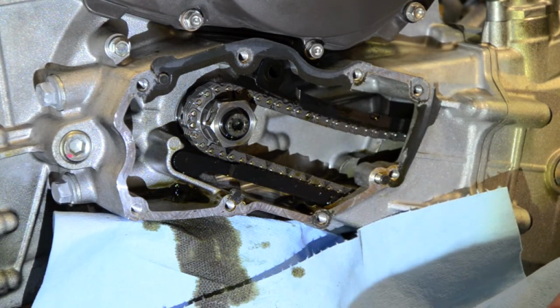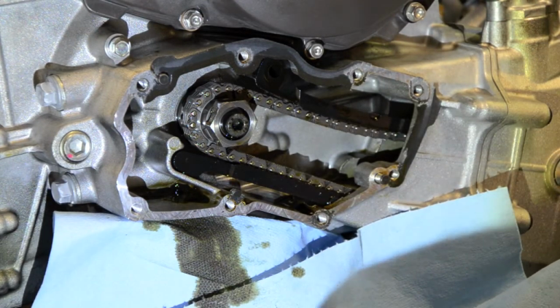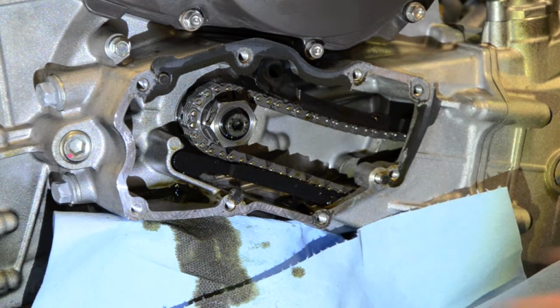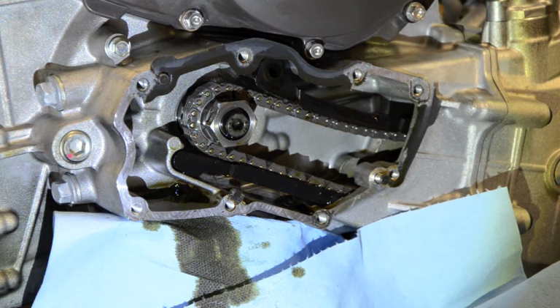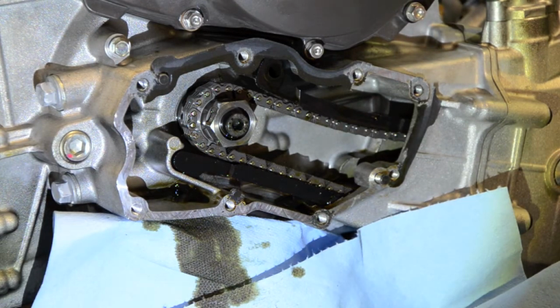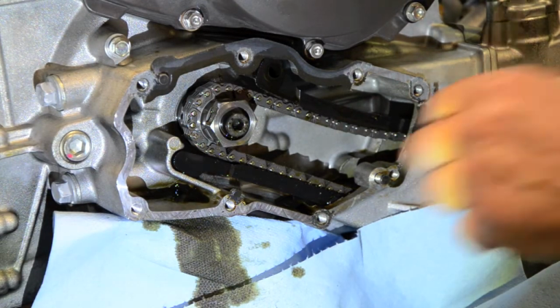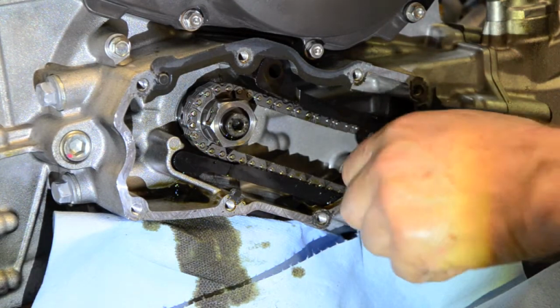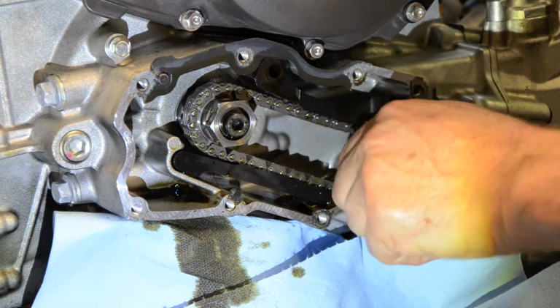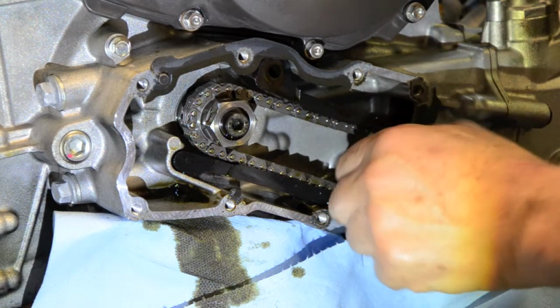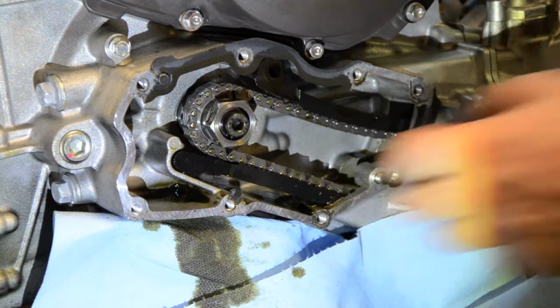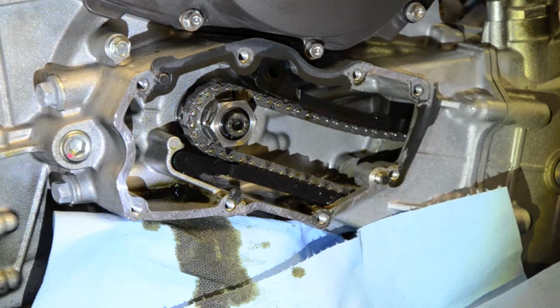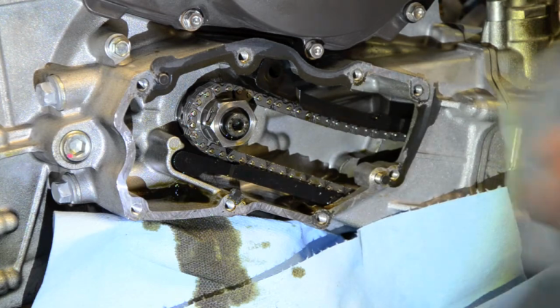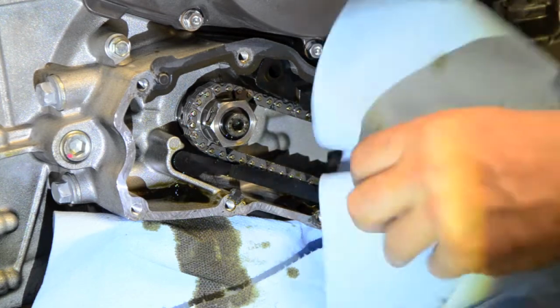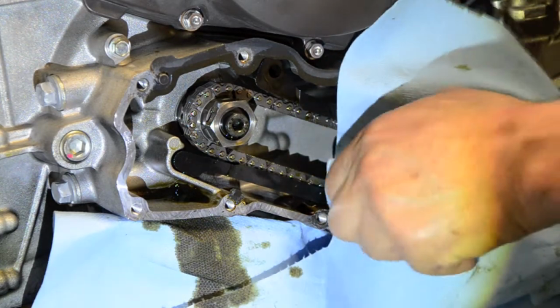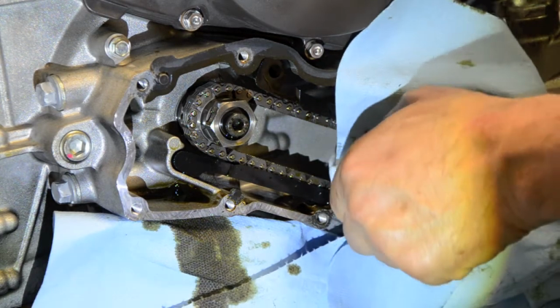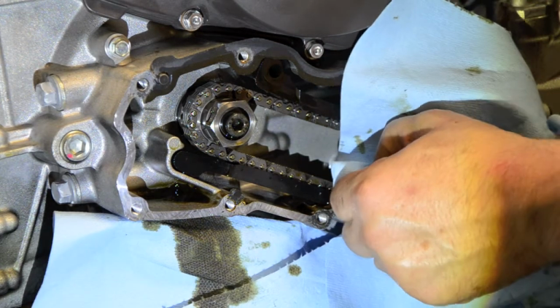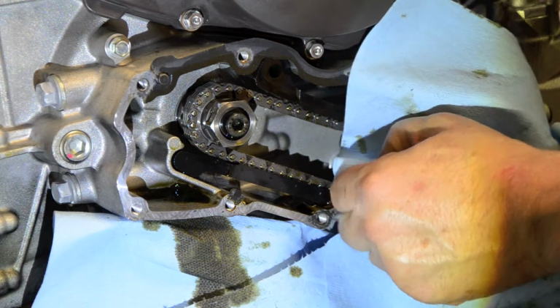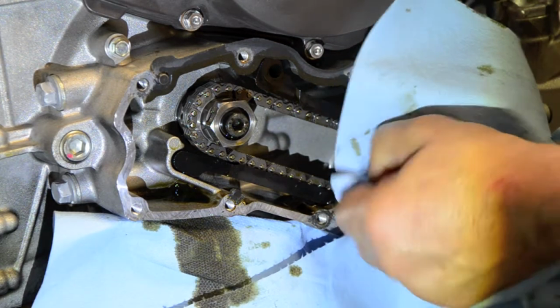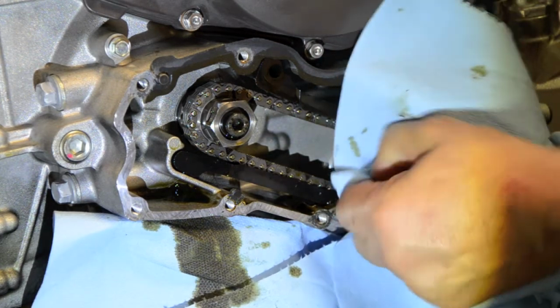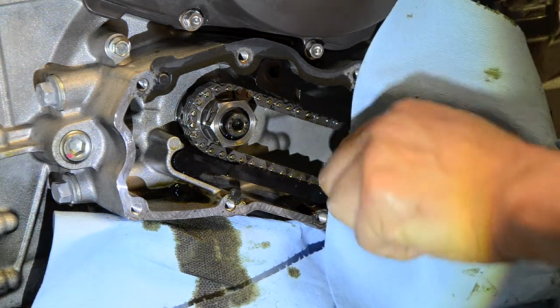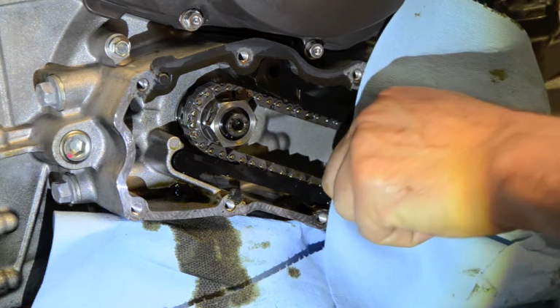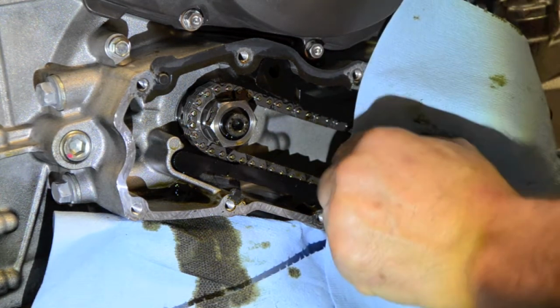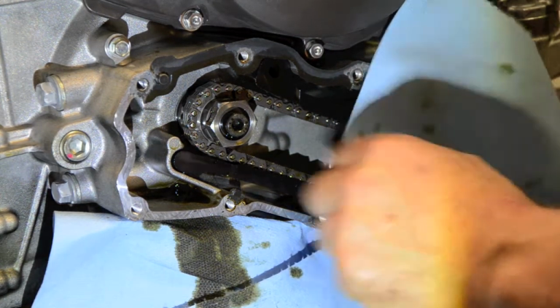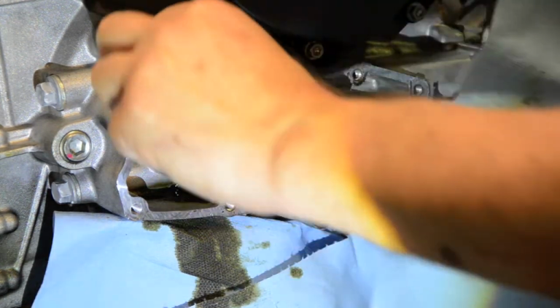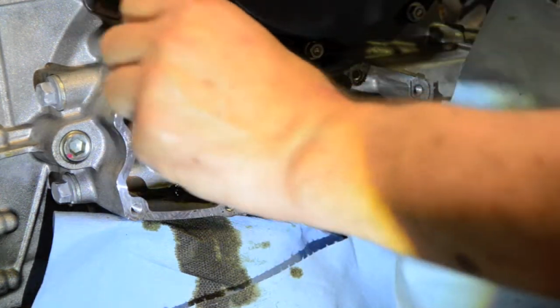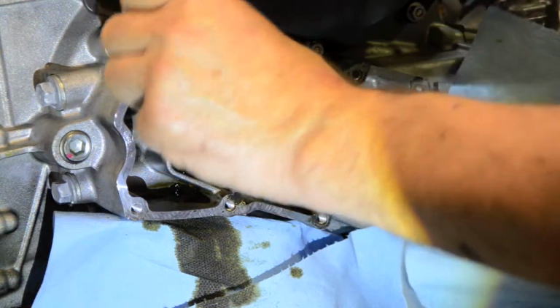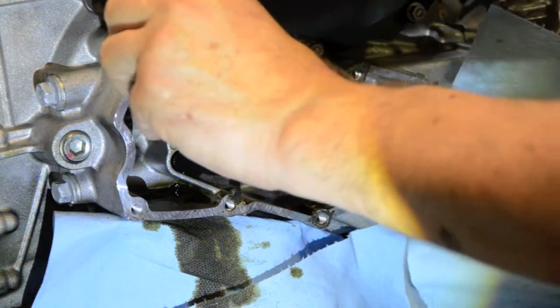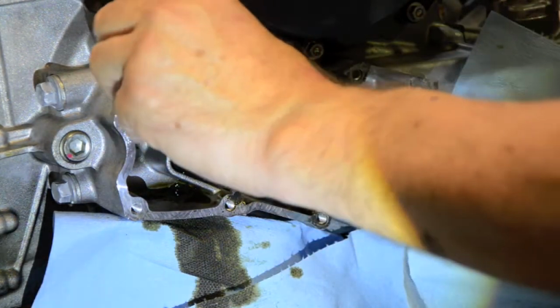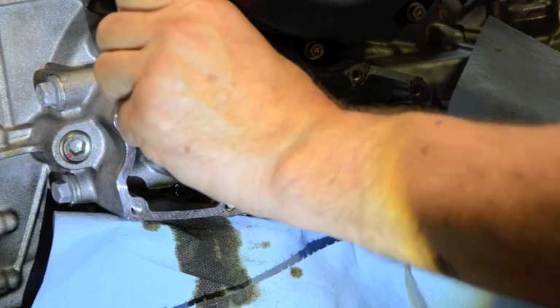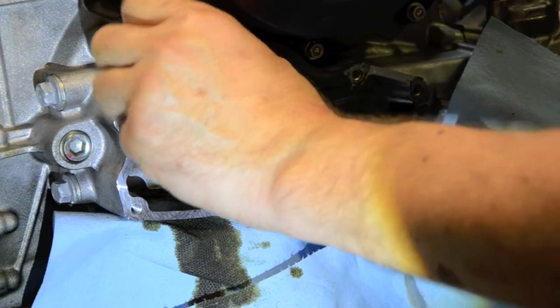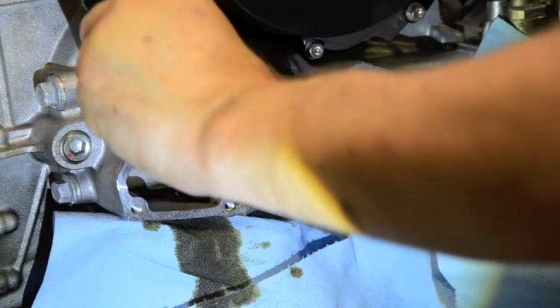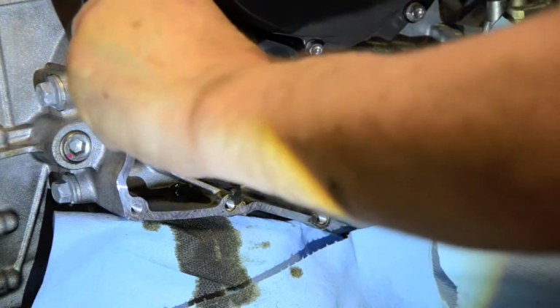There are two locating pins. I'm going to get hold of those. That one's in tight — that one's not coming out. That one is.